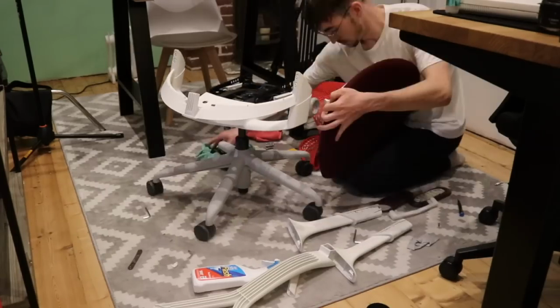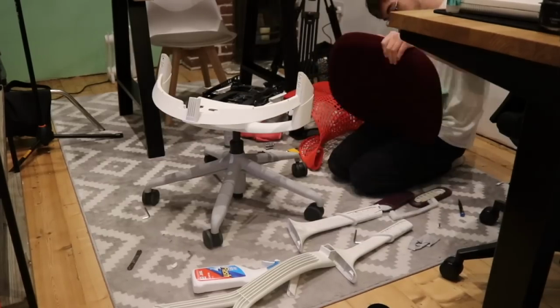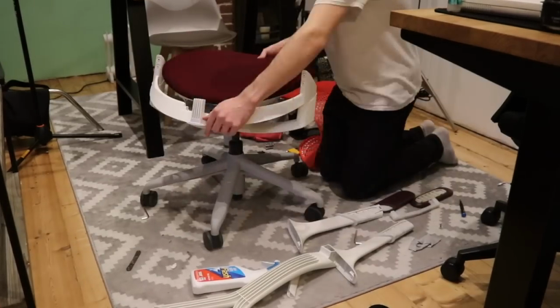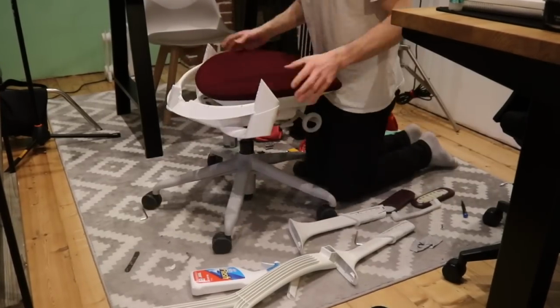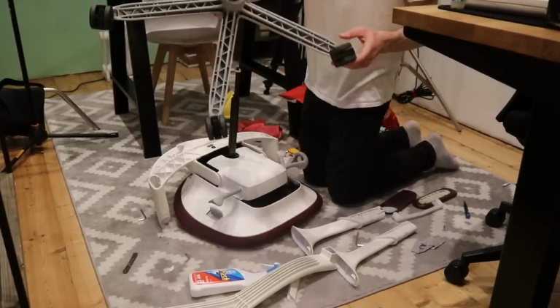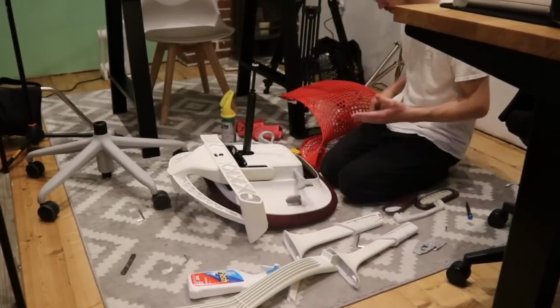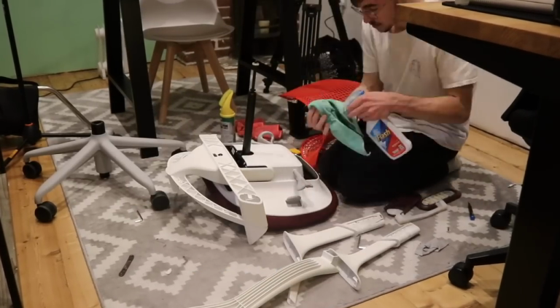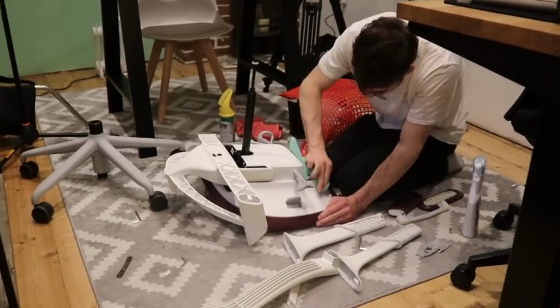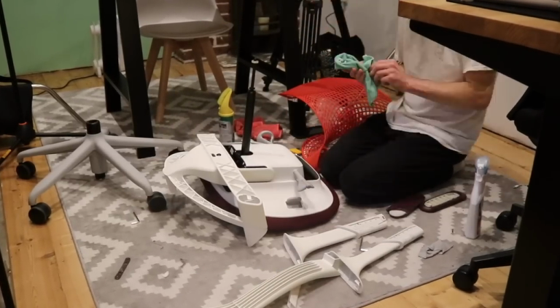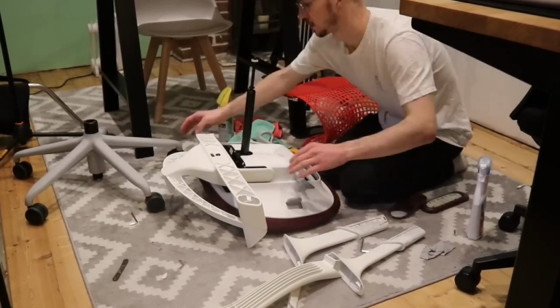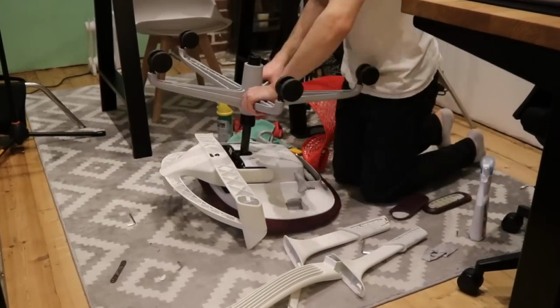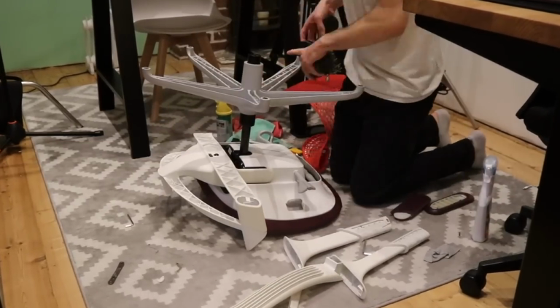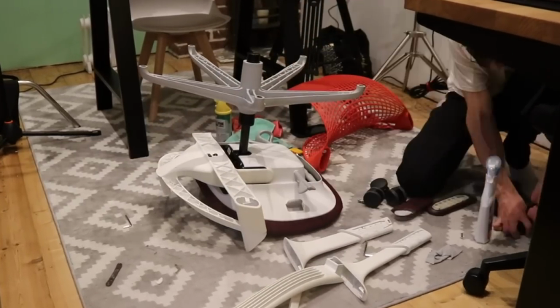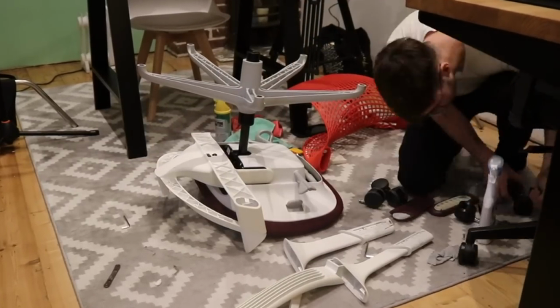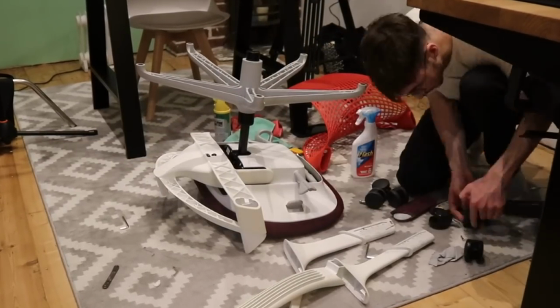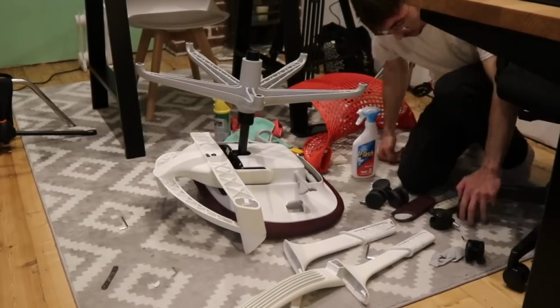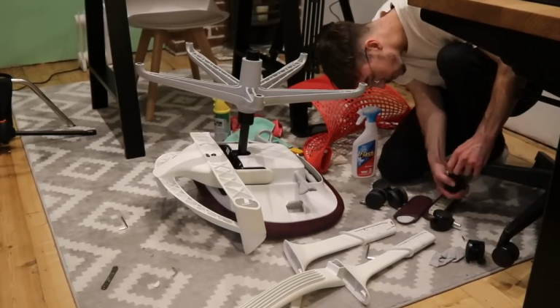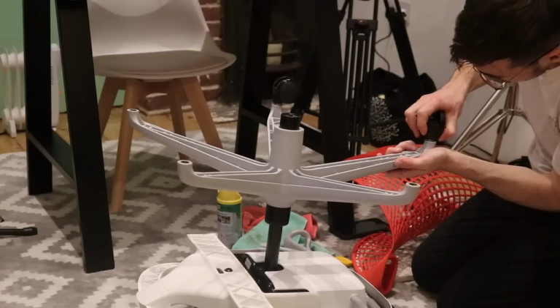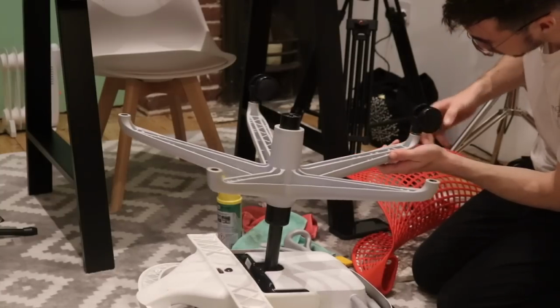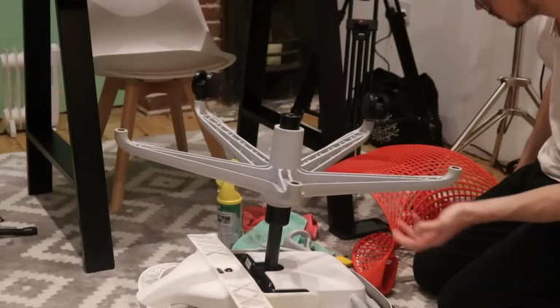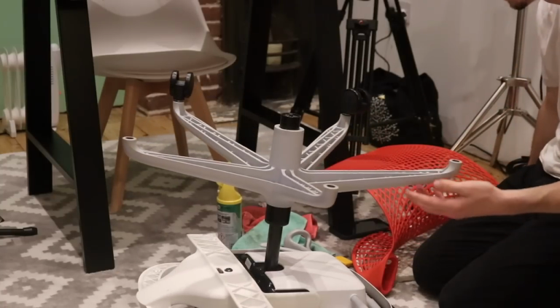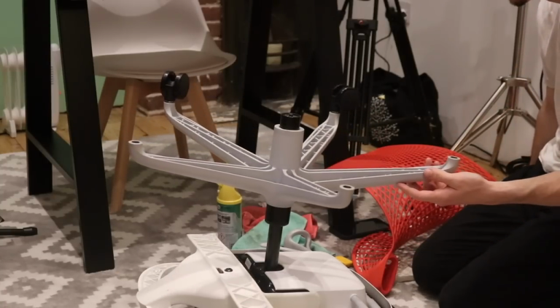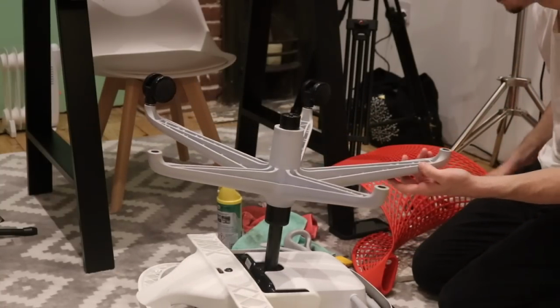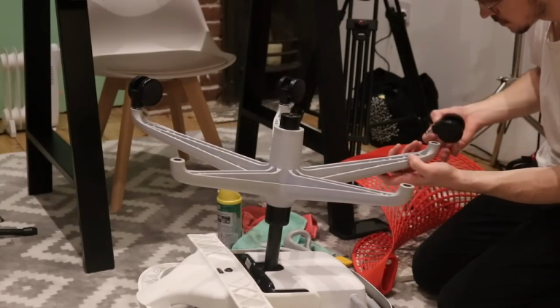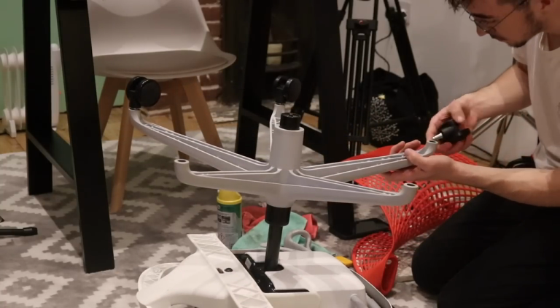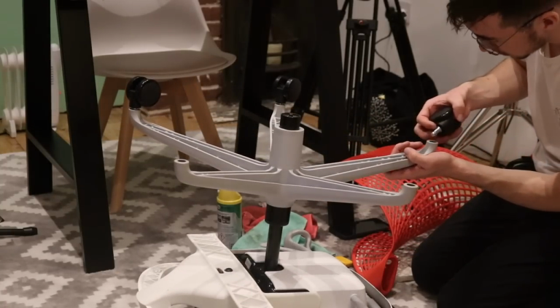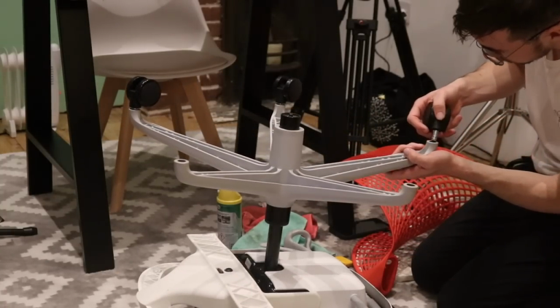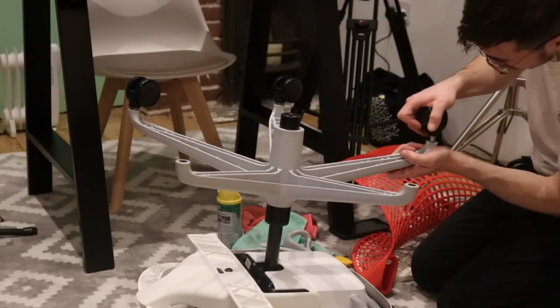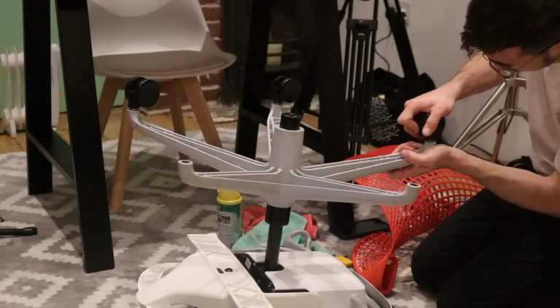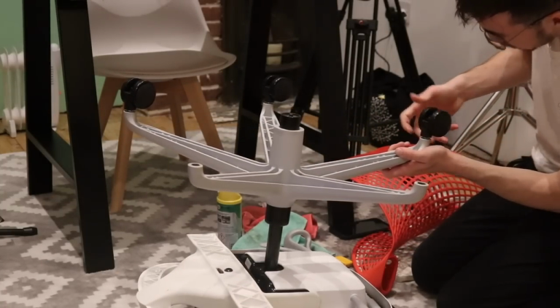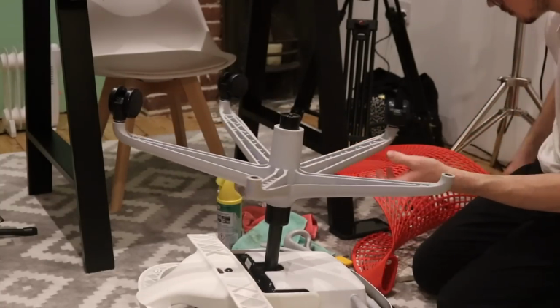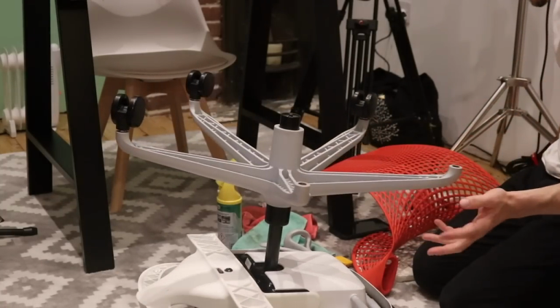Then it was reassembly time. I swapped over my wheels from my other chair, which I'll be selling now that I have this, and it all went back together like a treat.